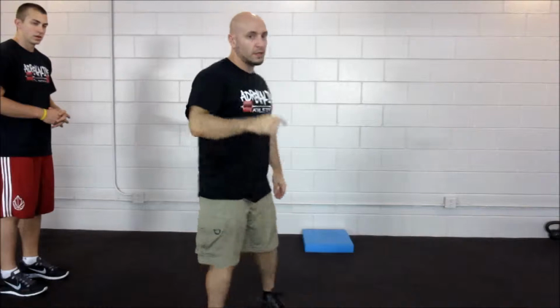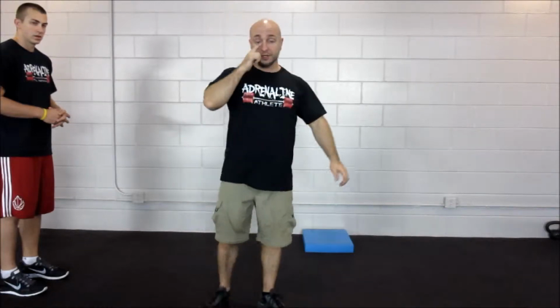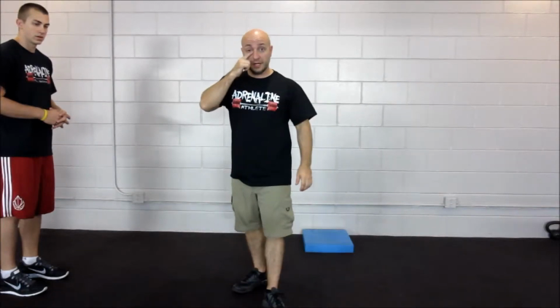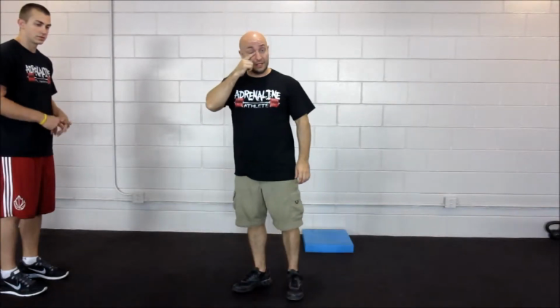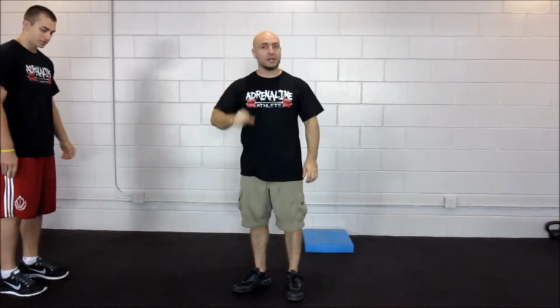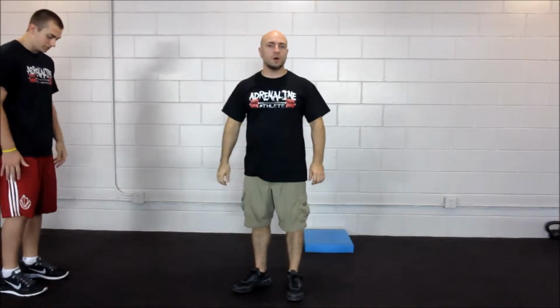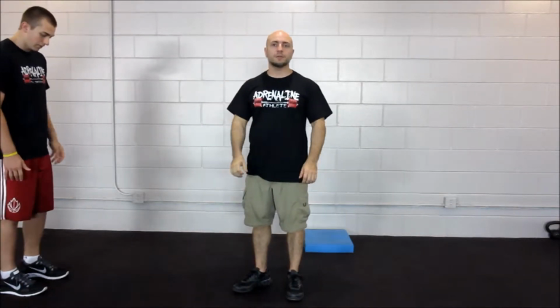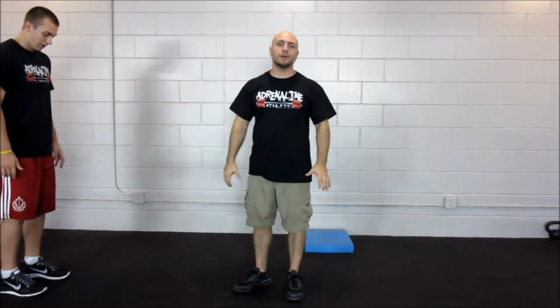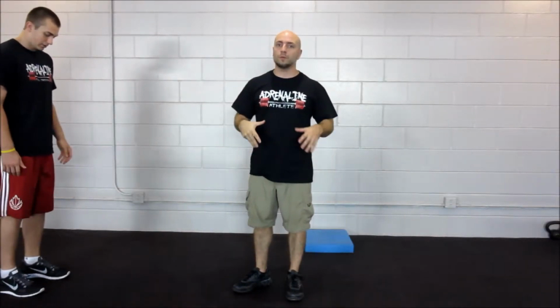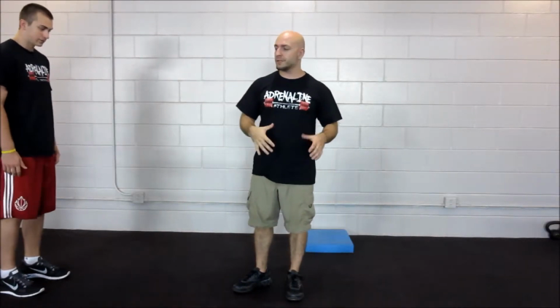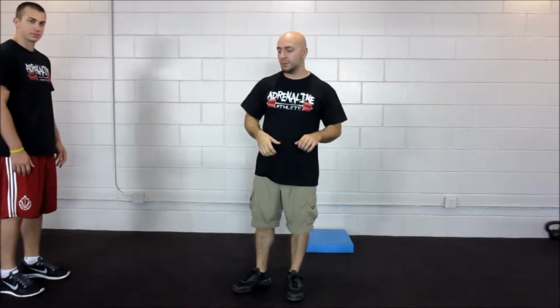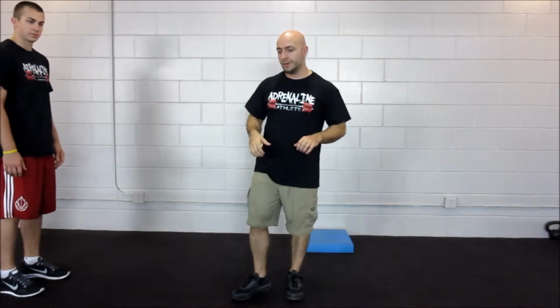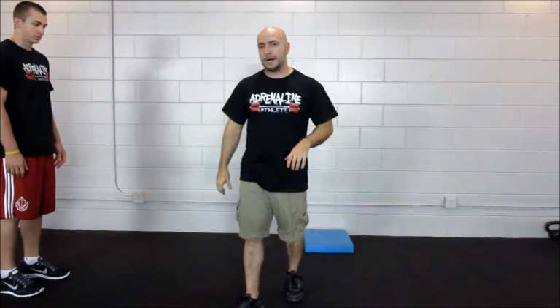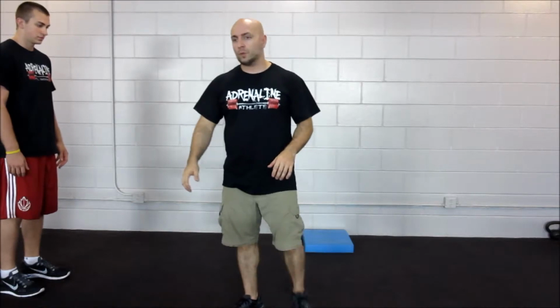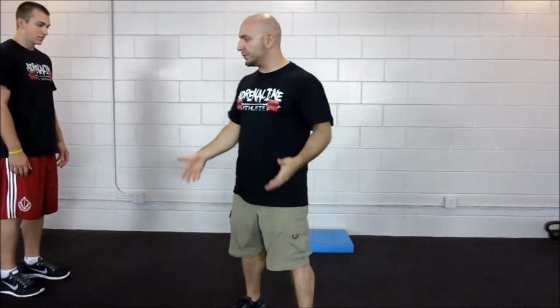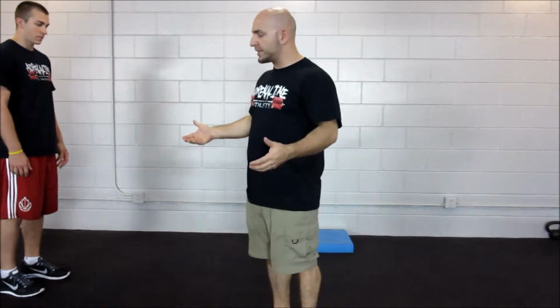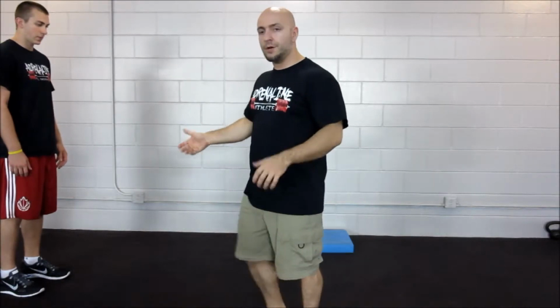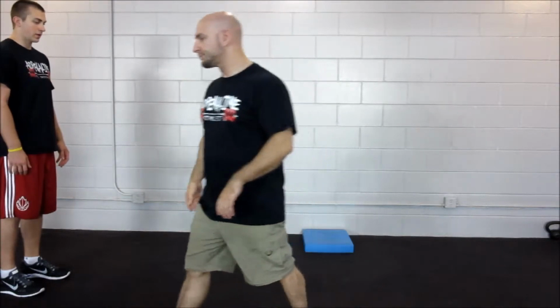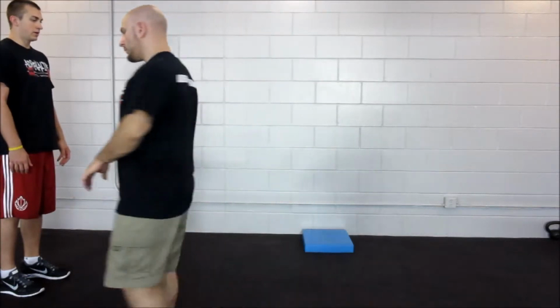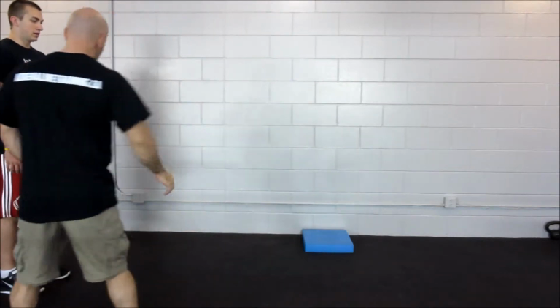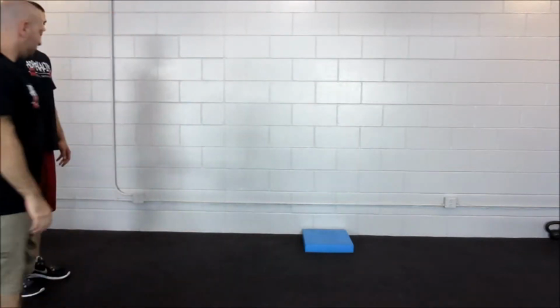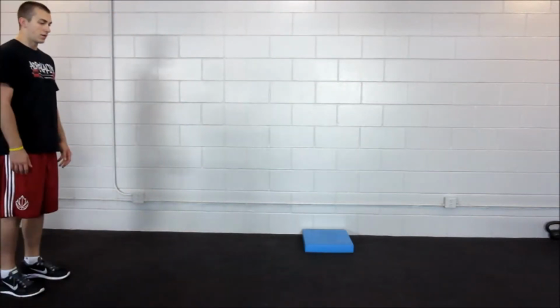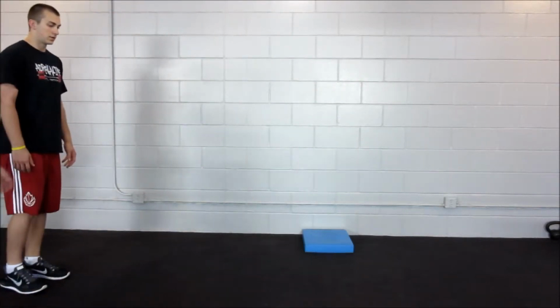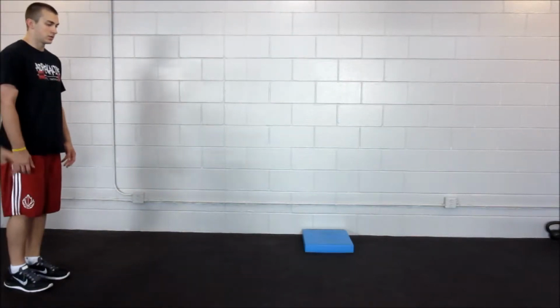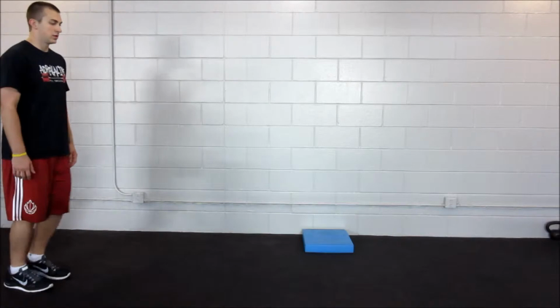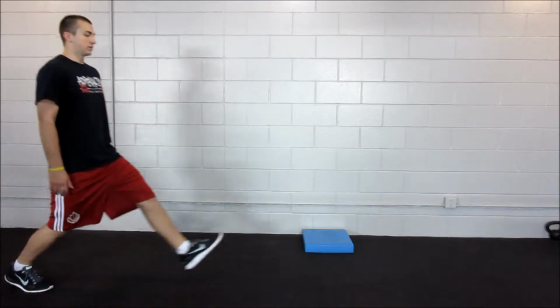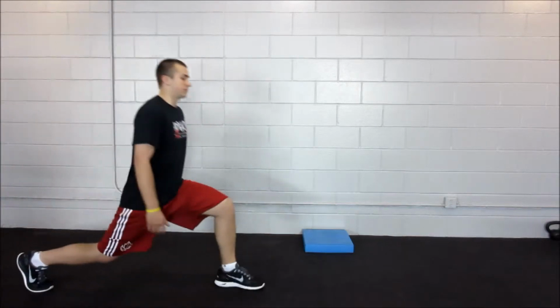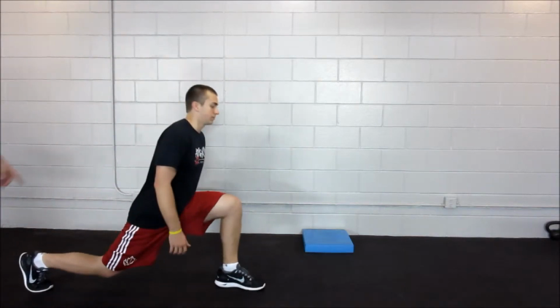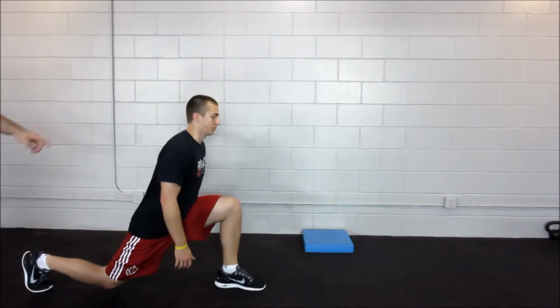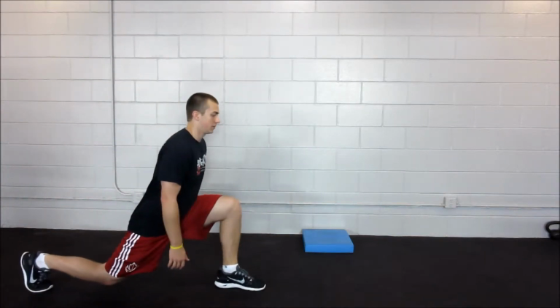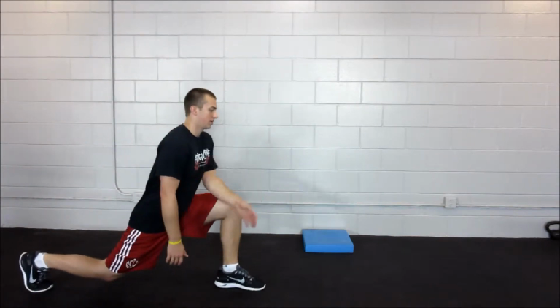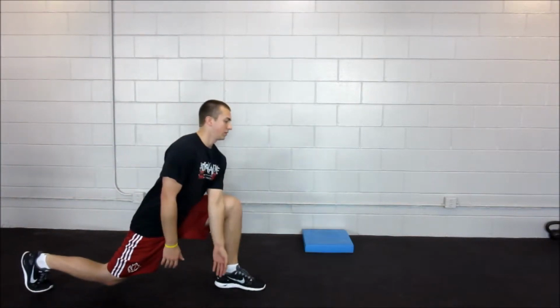This next exercise is walking Spider-Man, focusing on hip mobility. What we're going to do is stand tall, and then take an exaggerated lunge forward, bringing the arm to the inside of the leg.